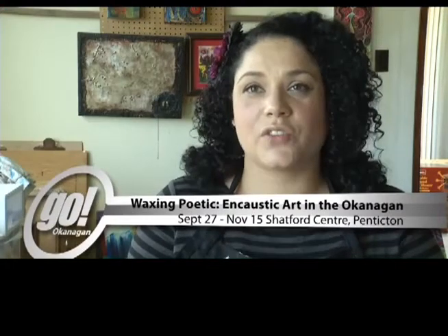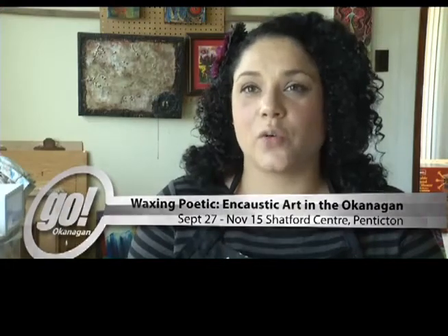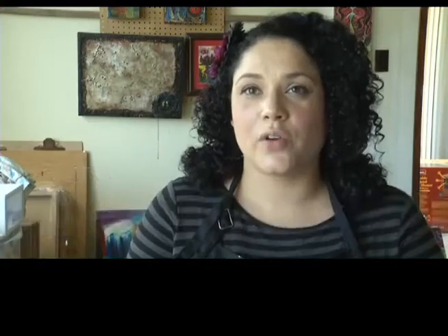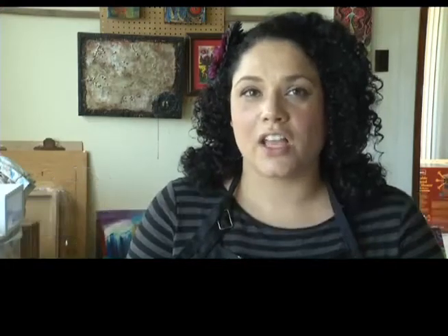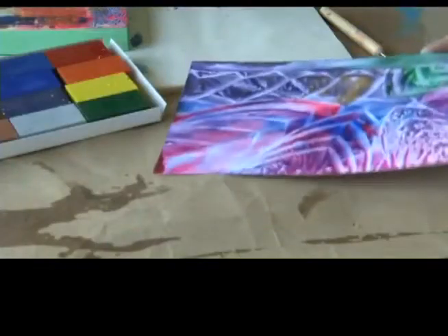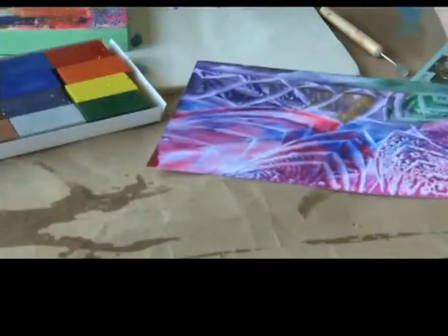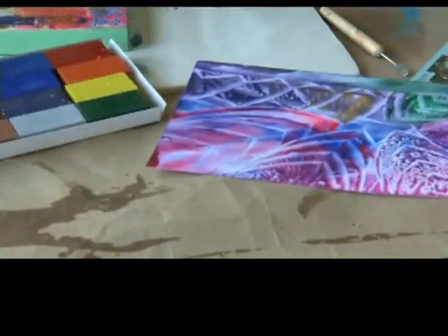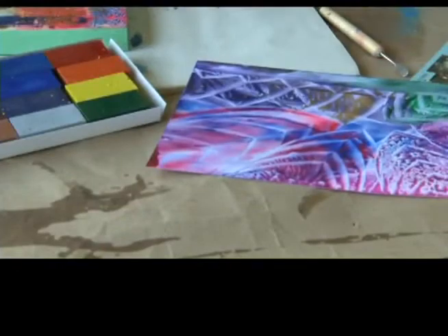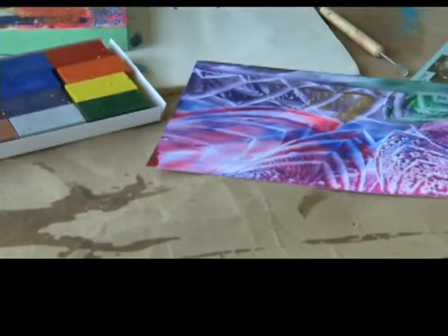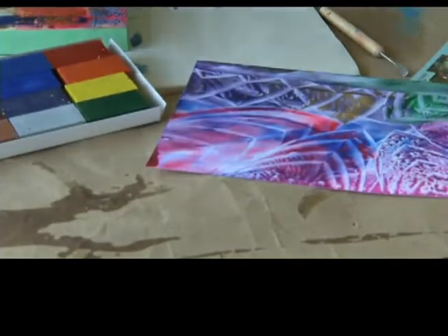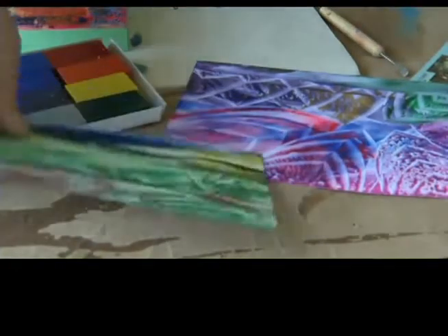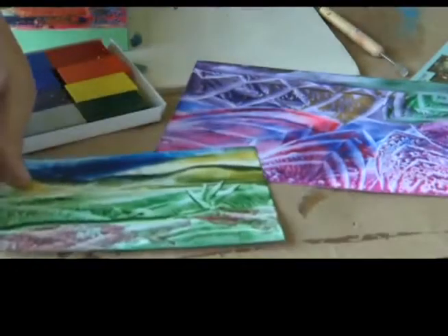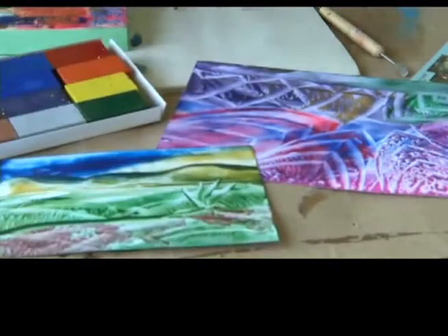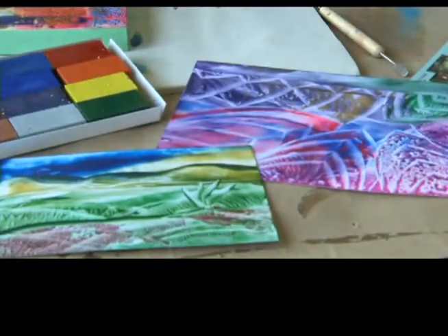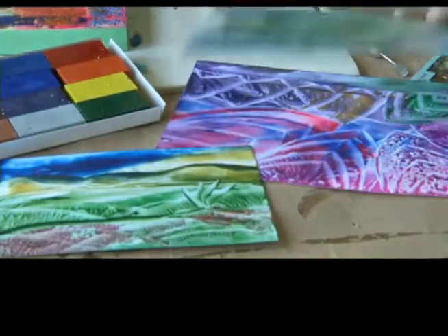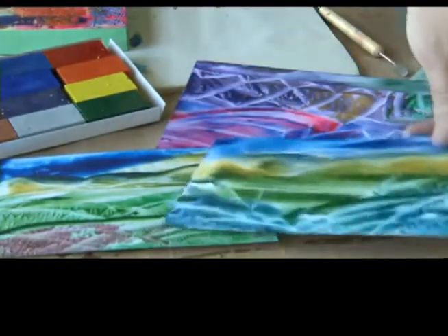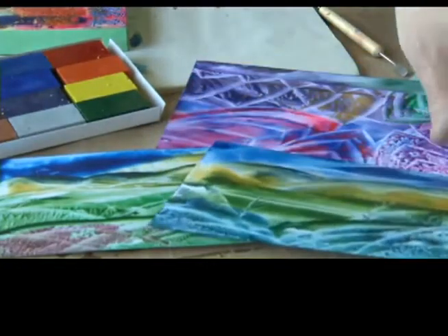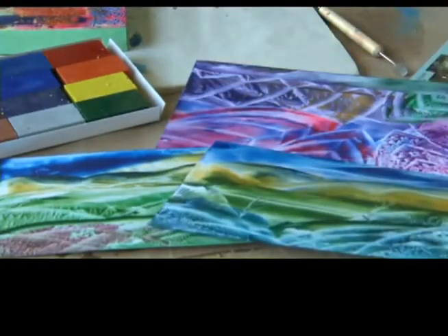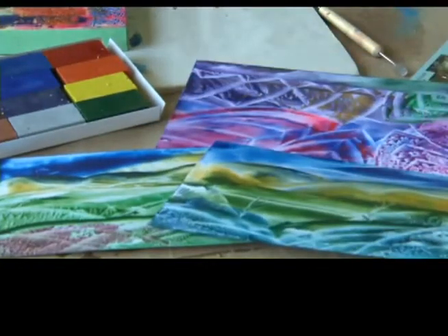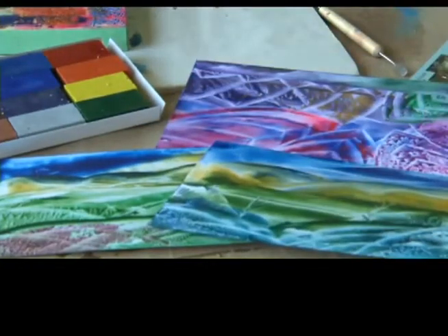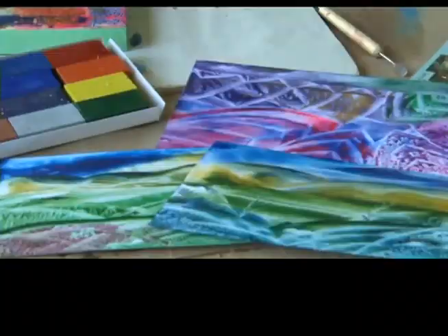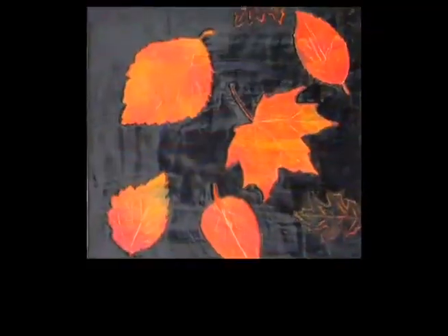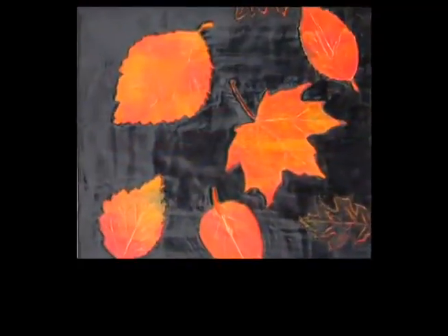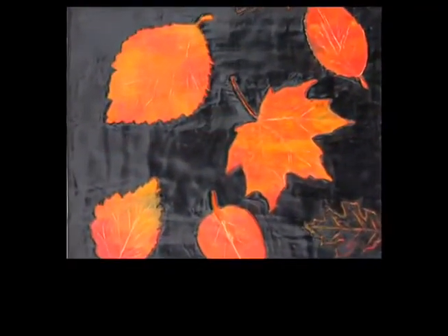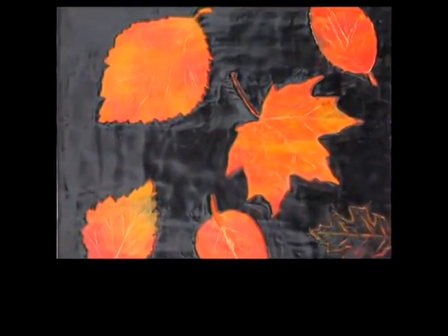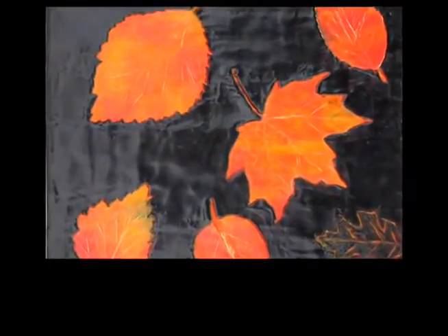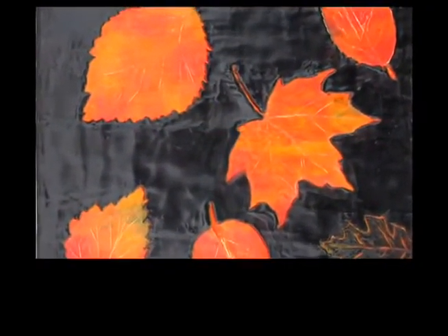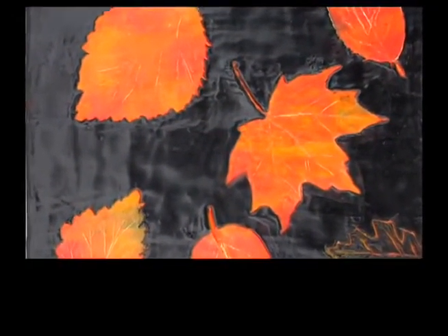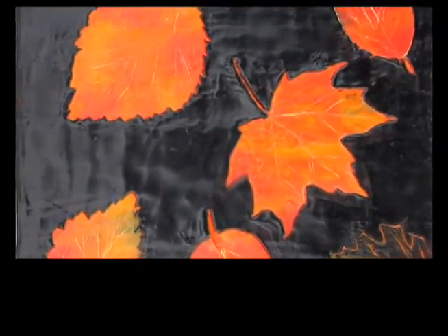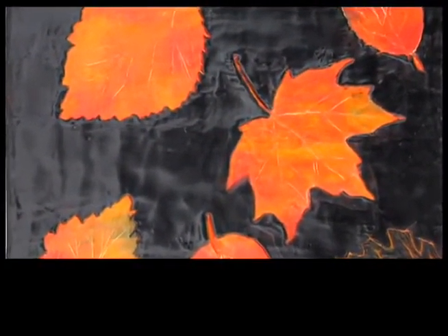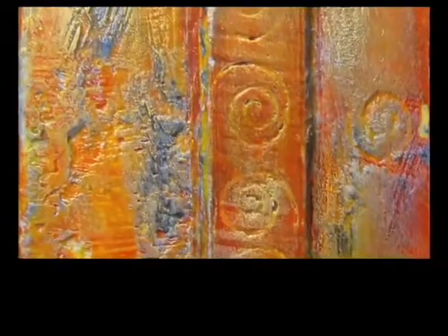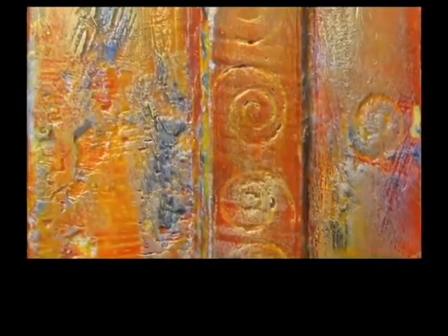All encaustic artists in the valley are encouraged to contact the Shatford Centre to enter their work. The show will also feature guest artists offering public talks and displaying their work.